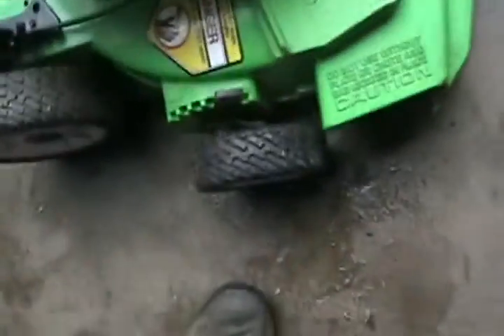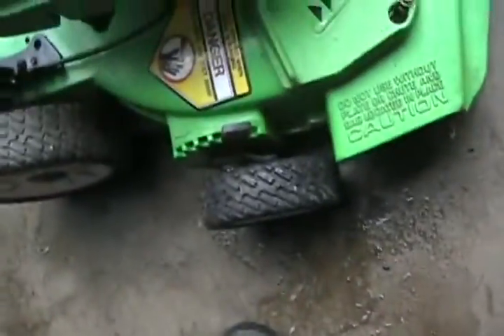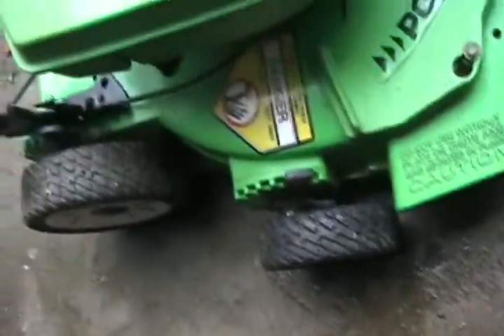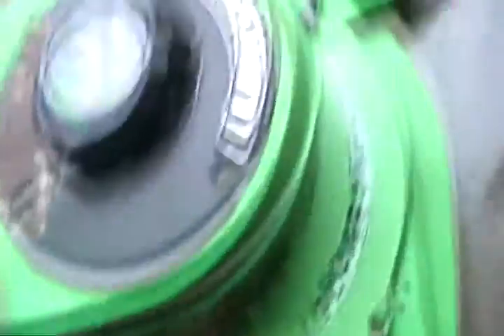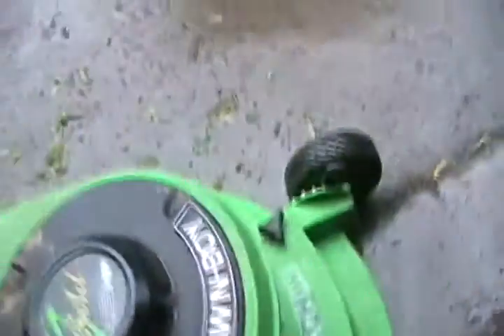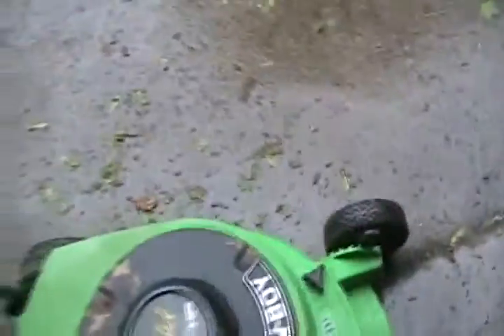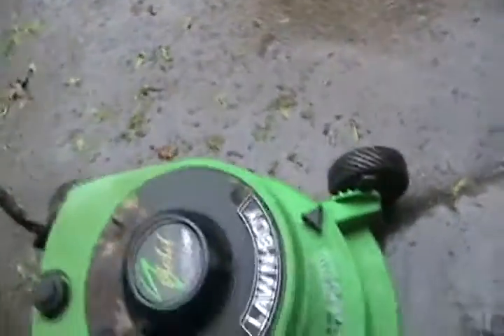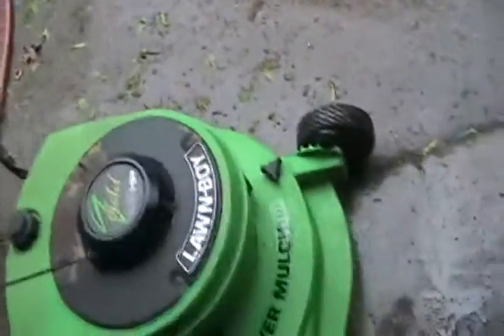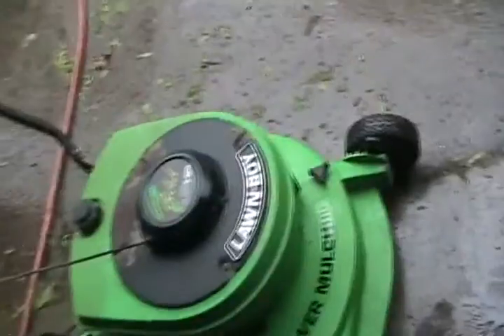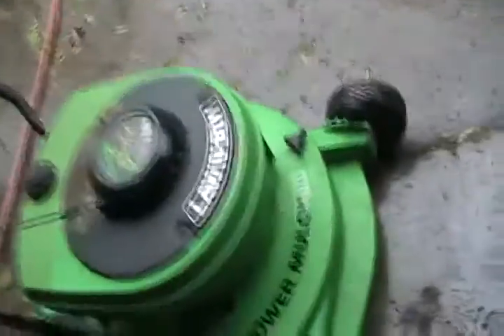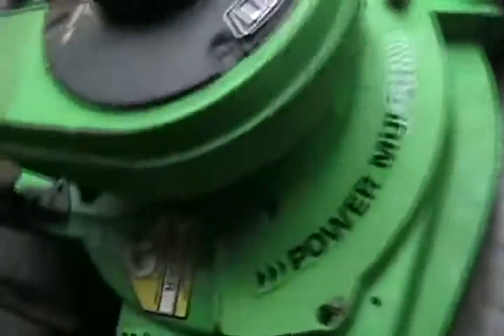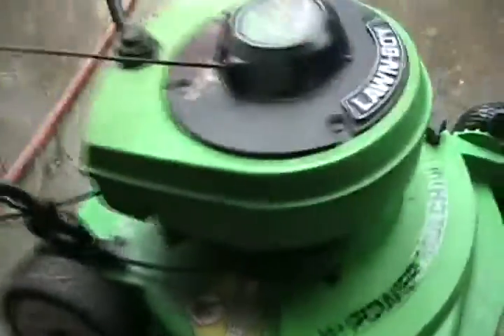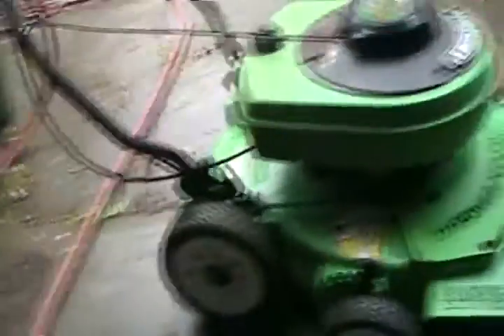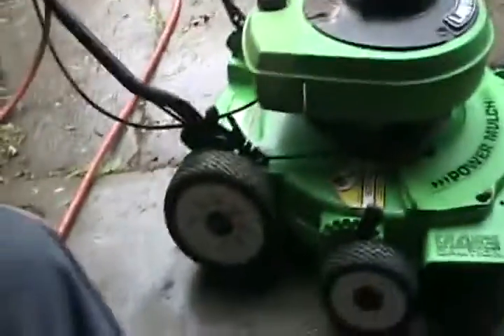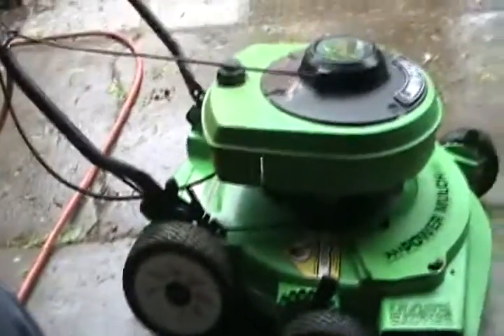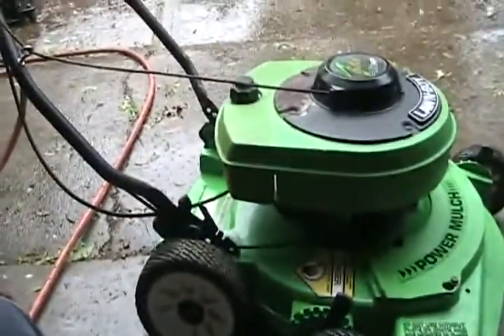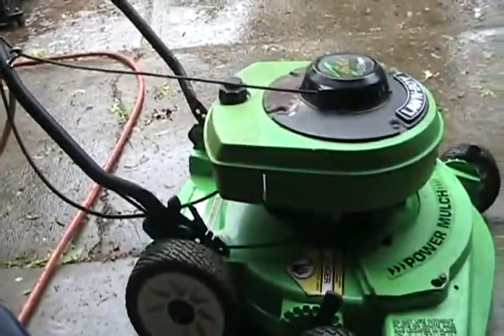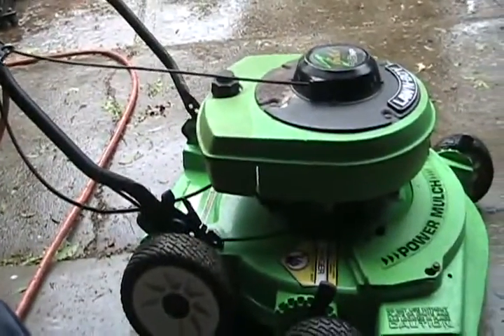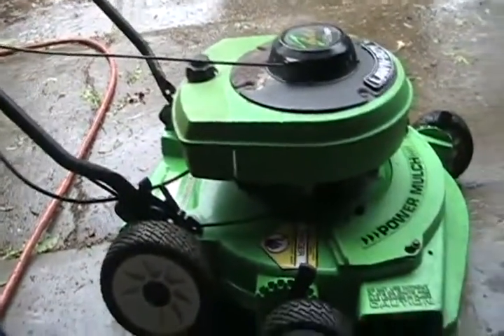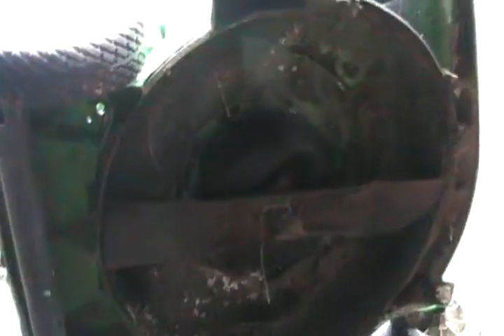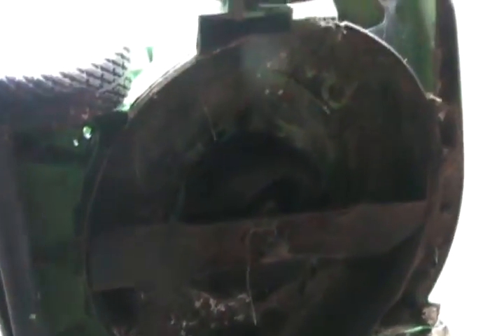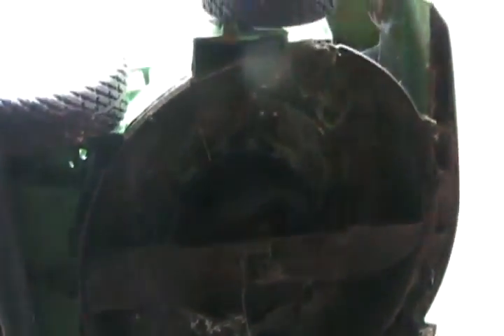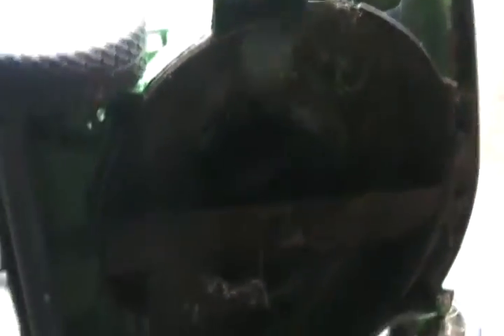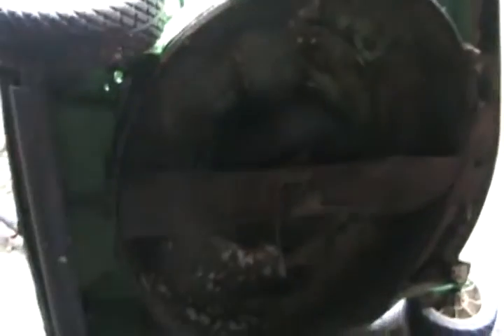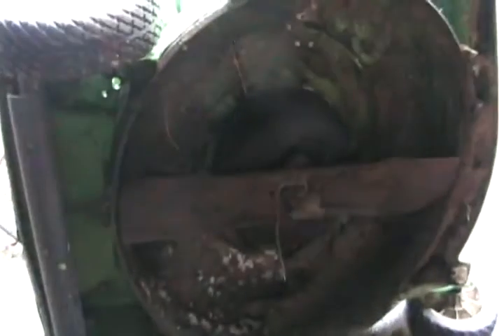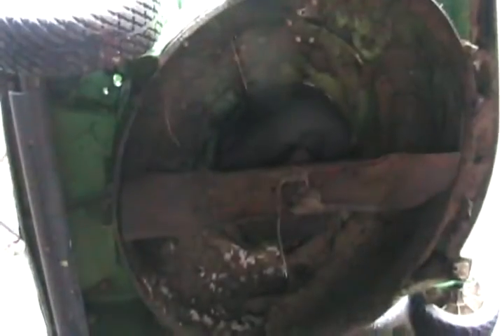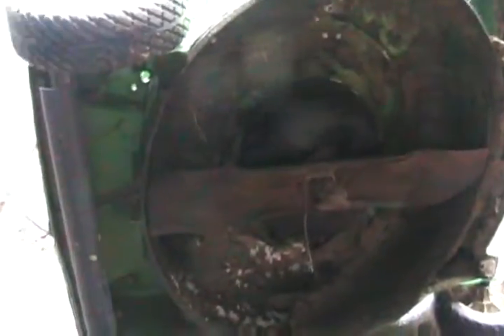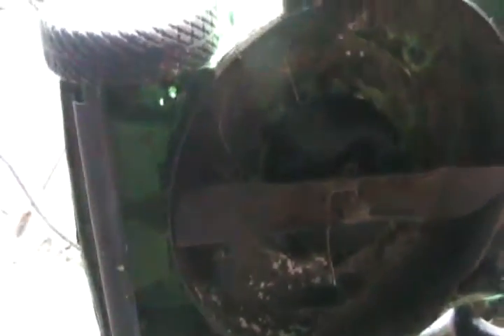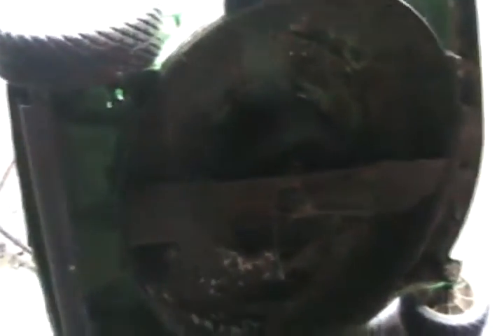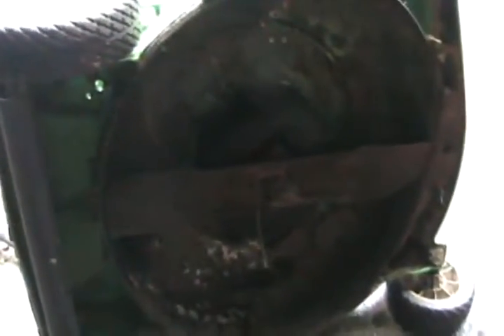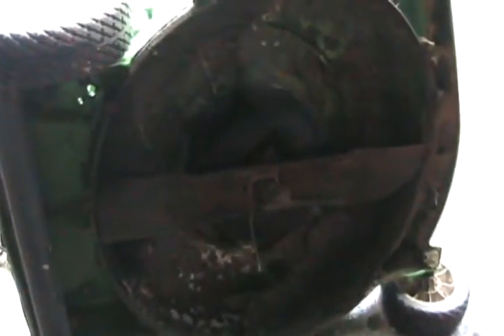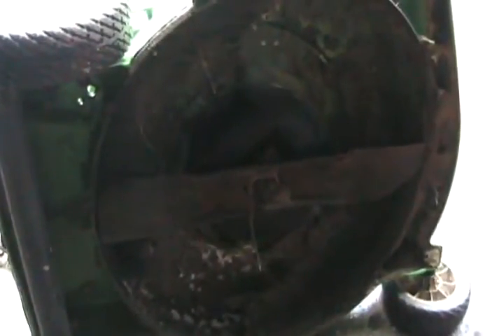Very little wear on the tires. It's probably just a dirty carb. Underneath looks fine and it's not bent. Let's get to her.